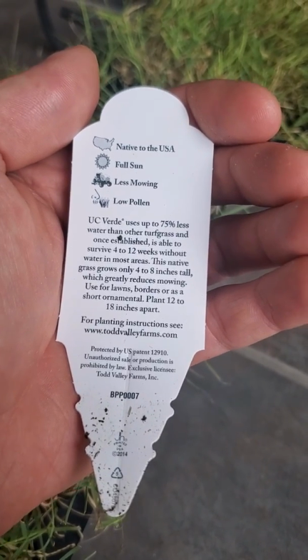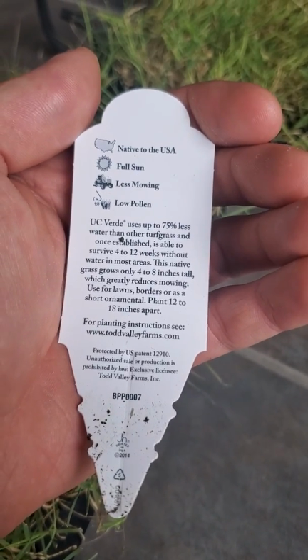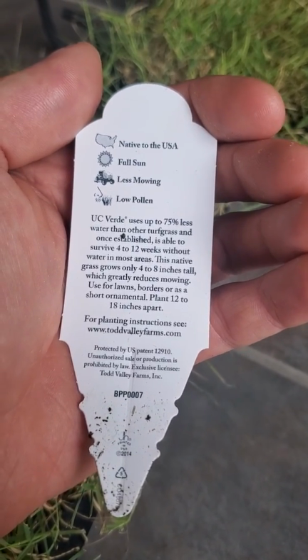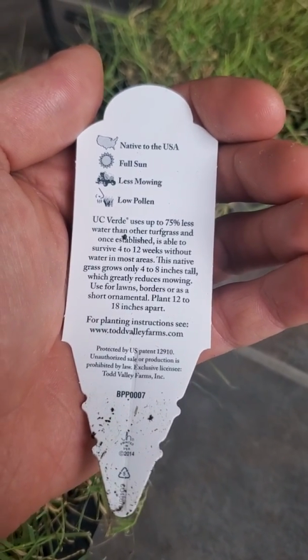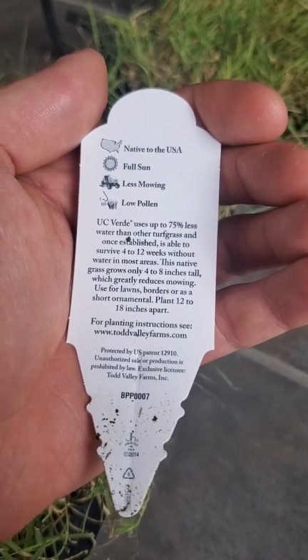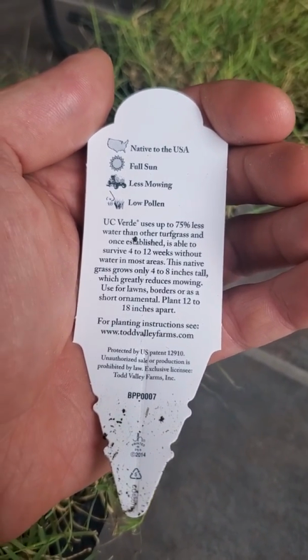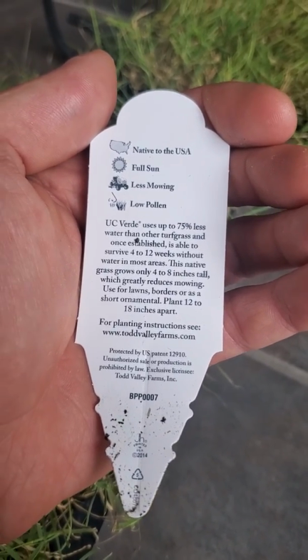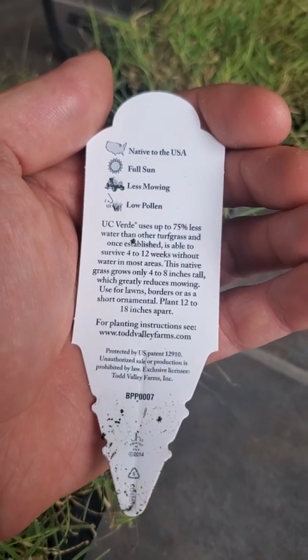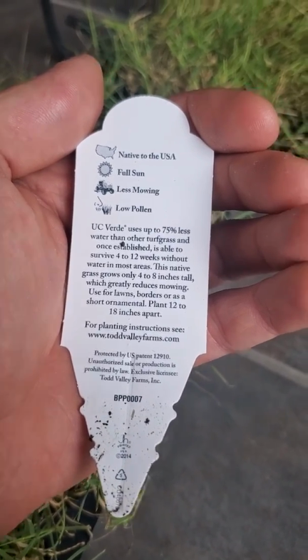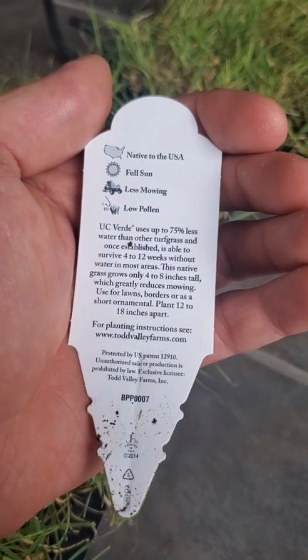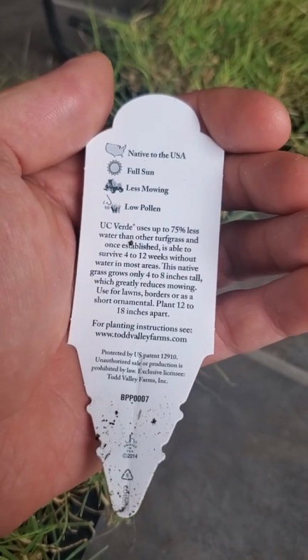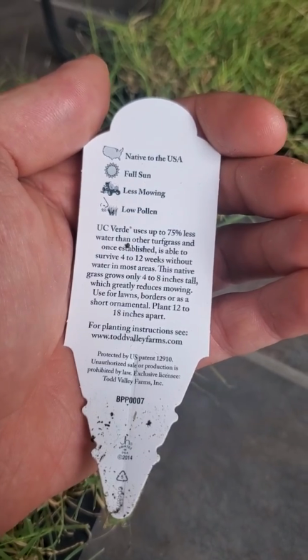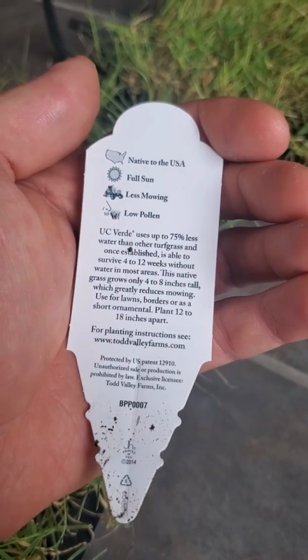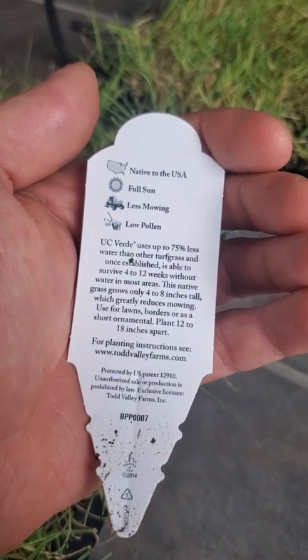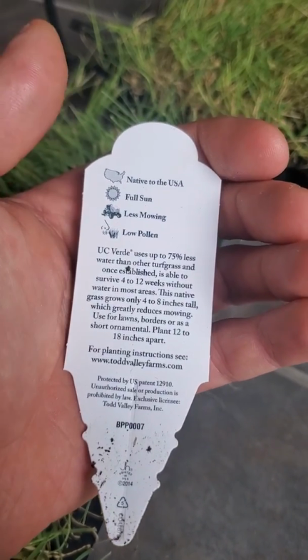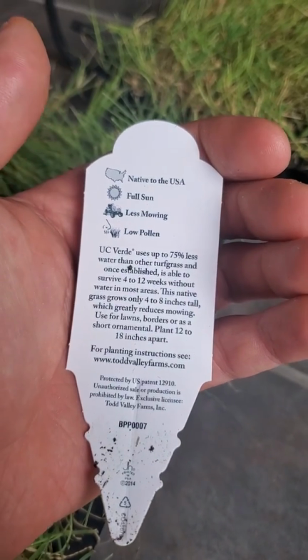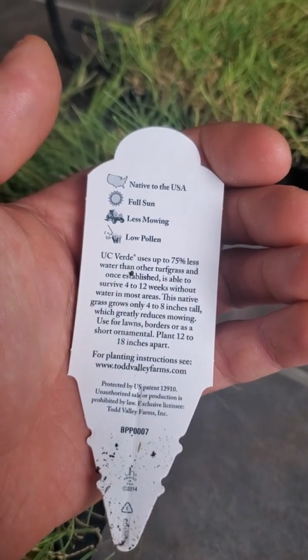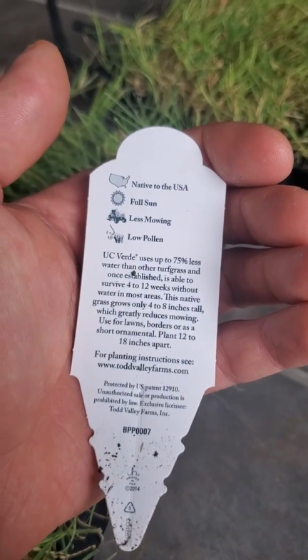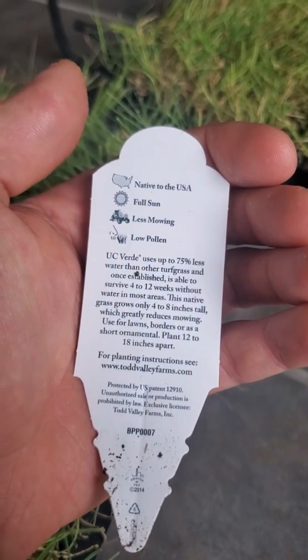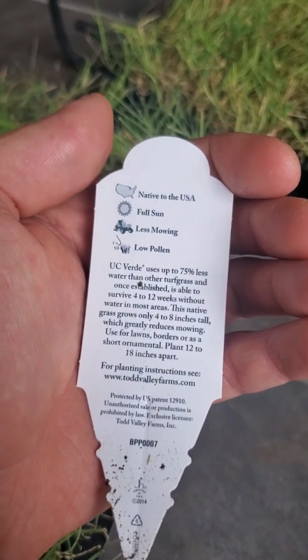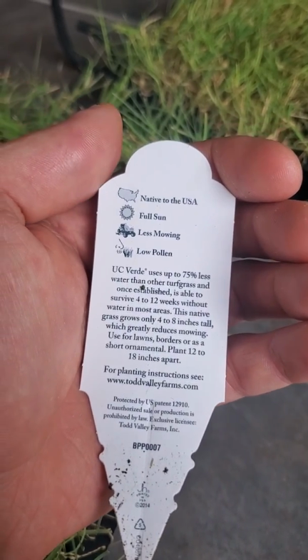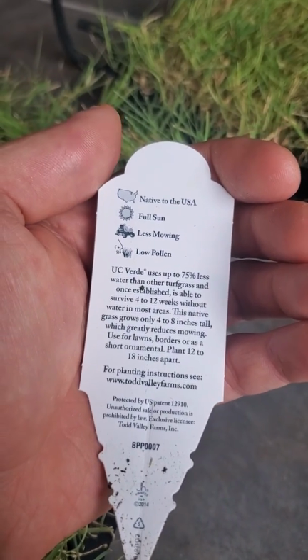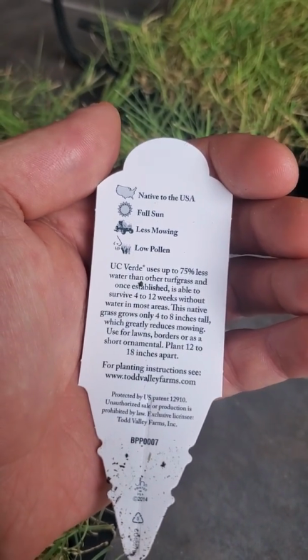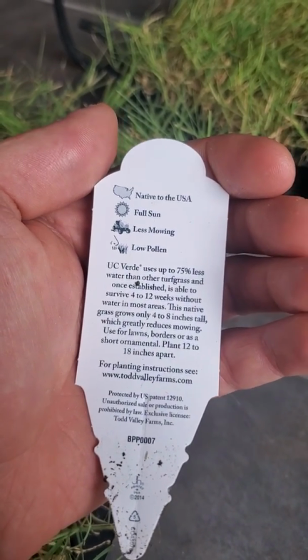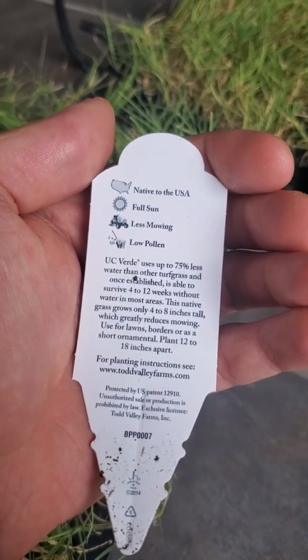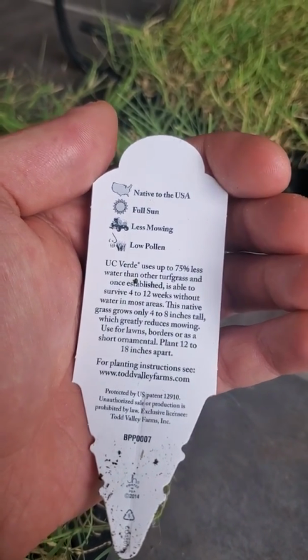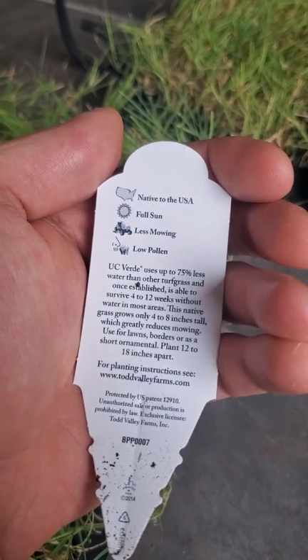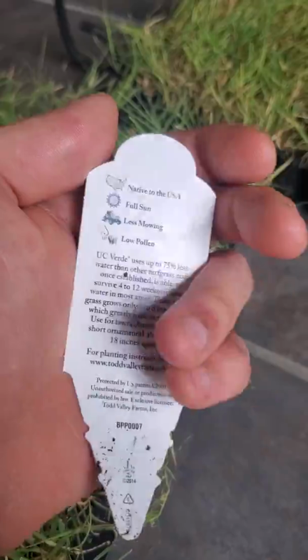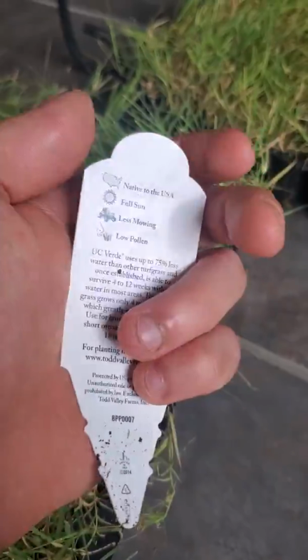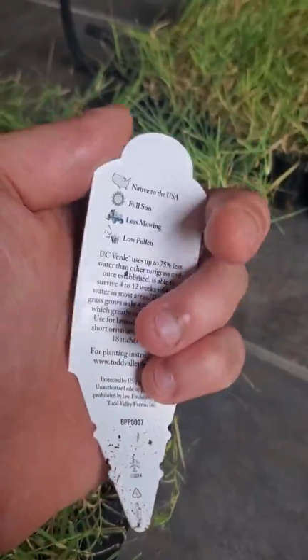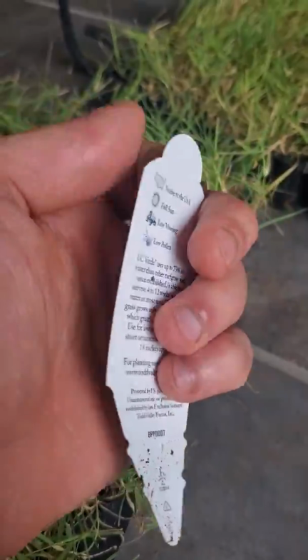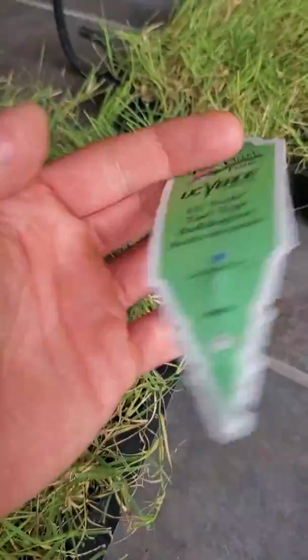It grows 4 to 8 inches tall, requires less mowing, and produces low pollen. It can live in full sun and it's native to the USA.